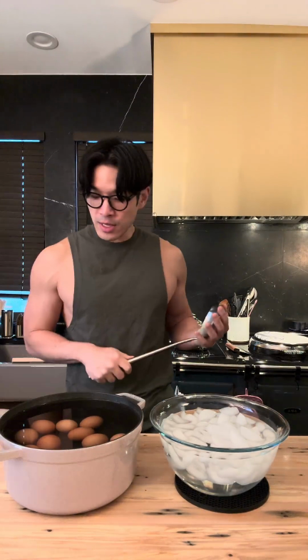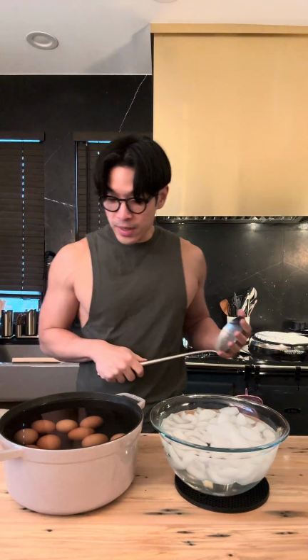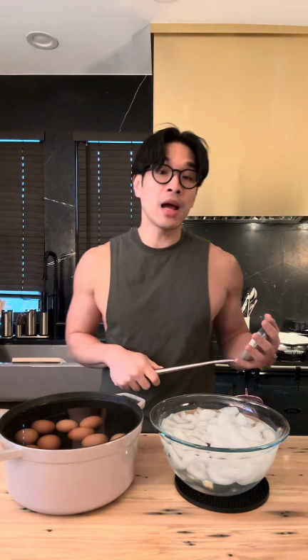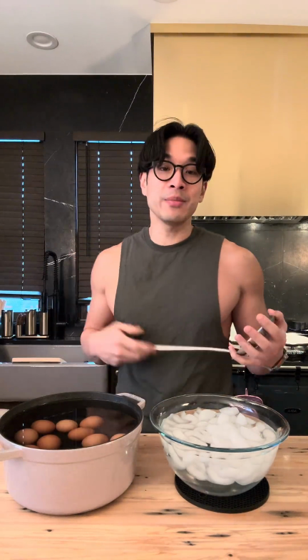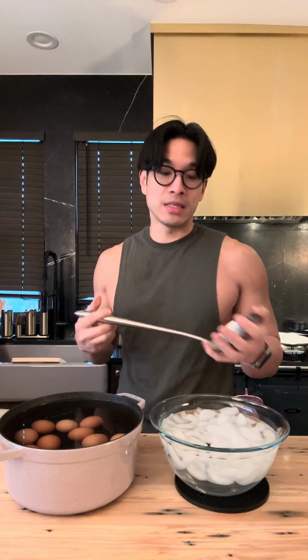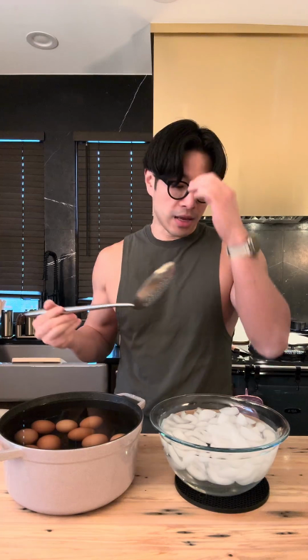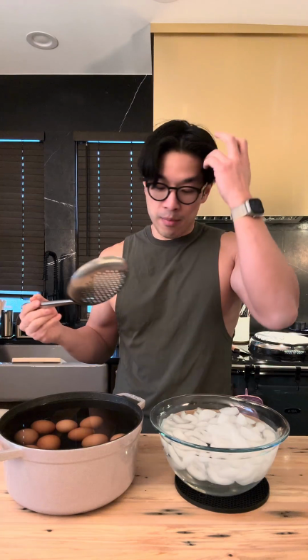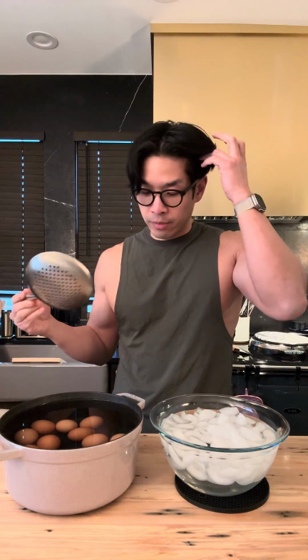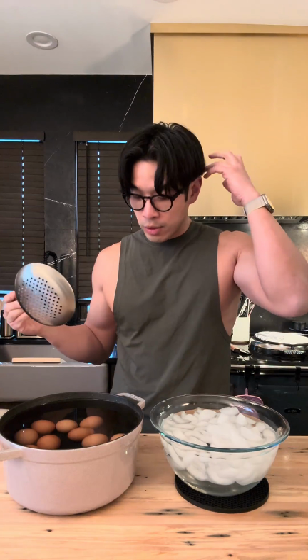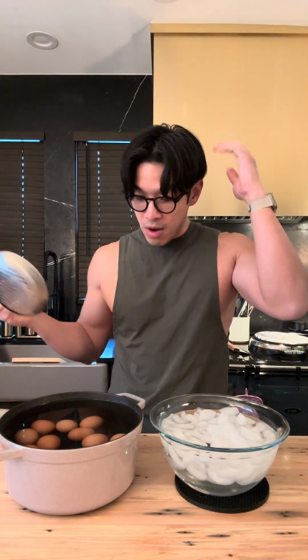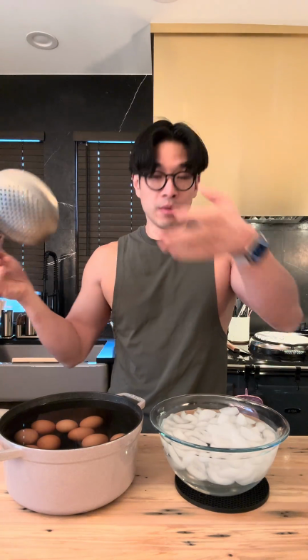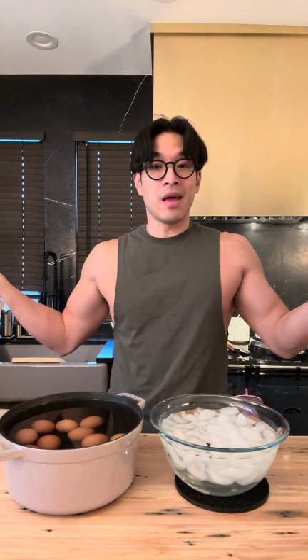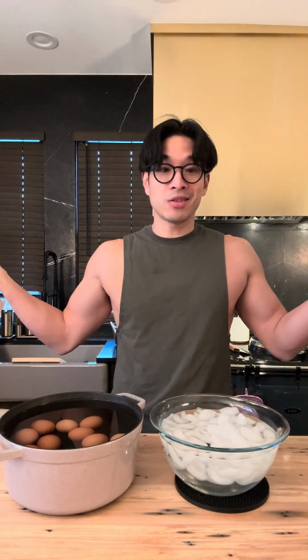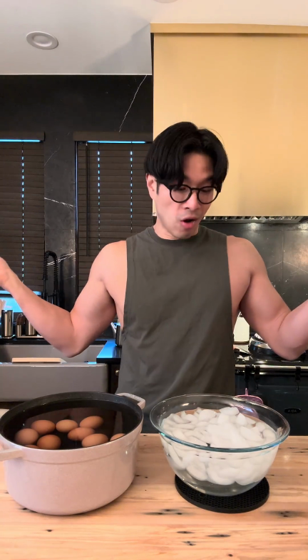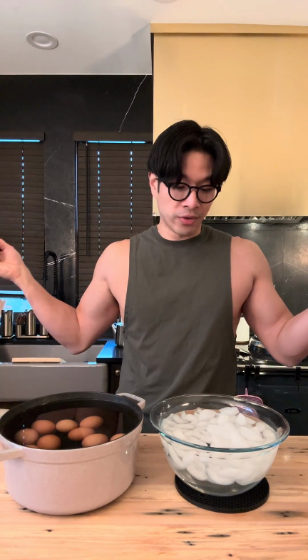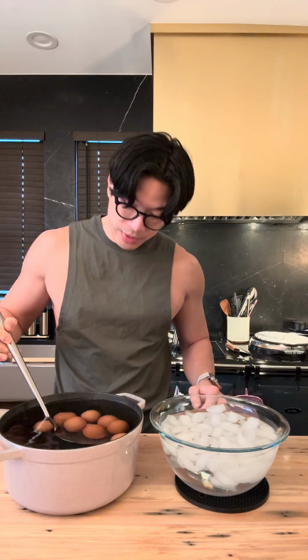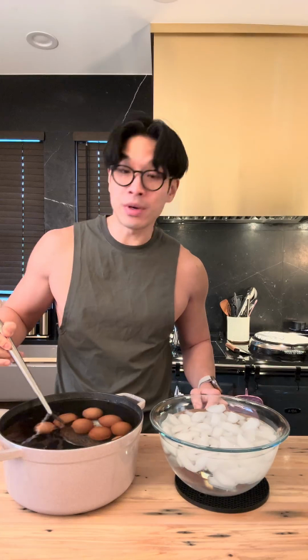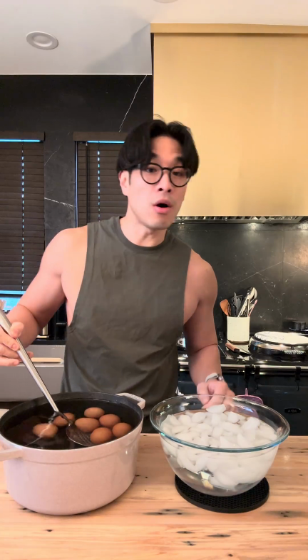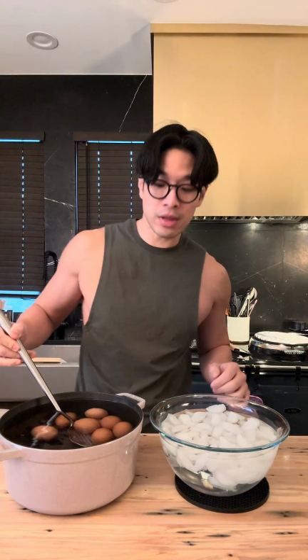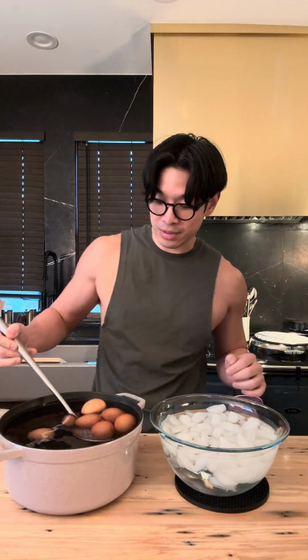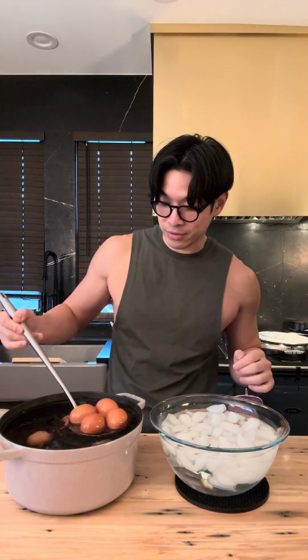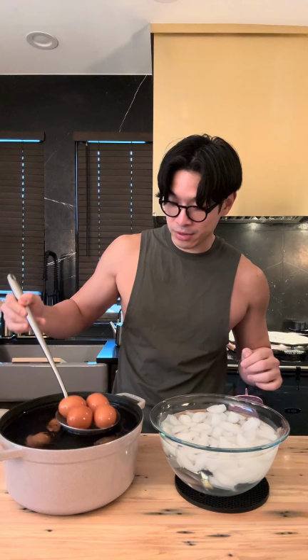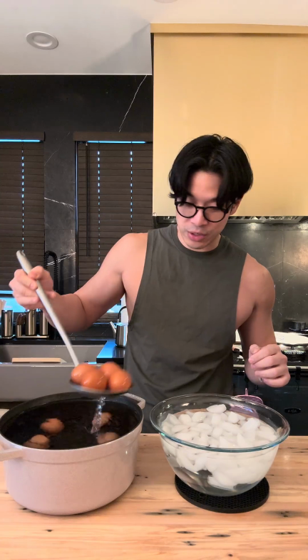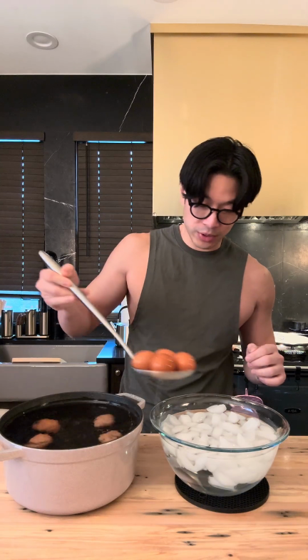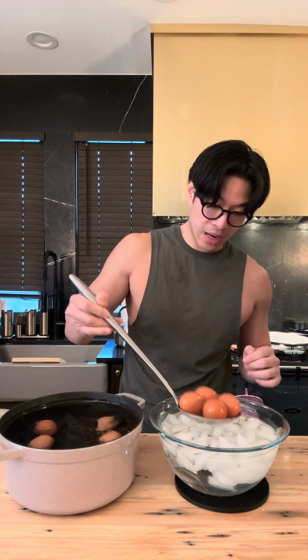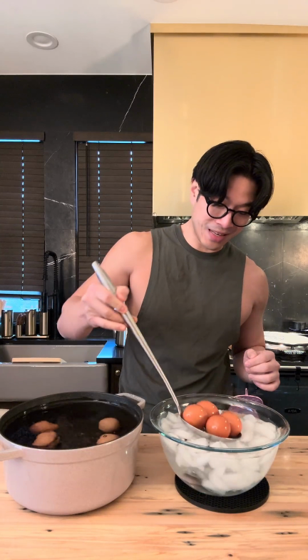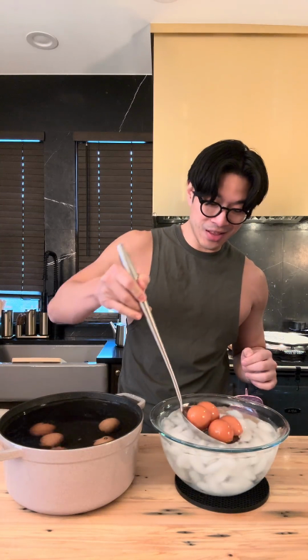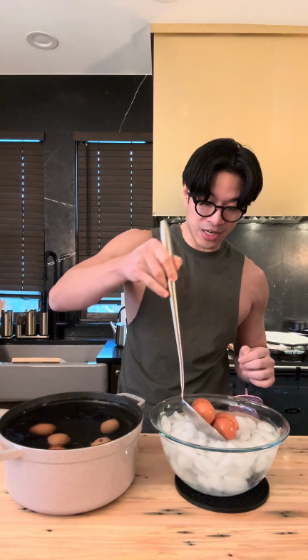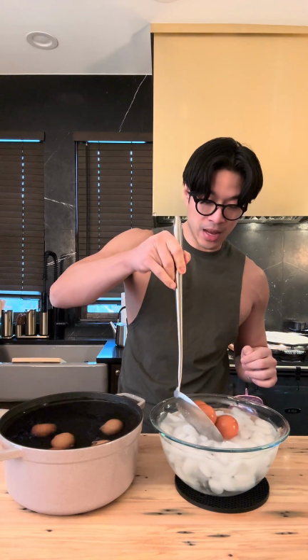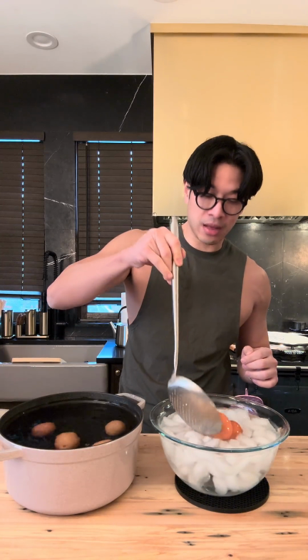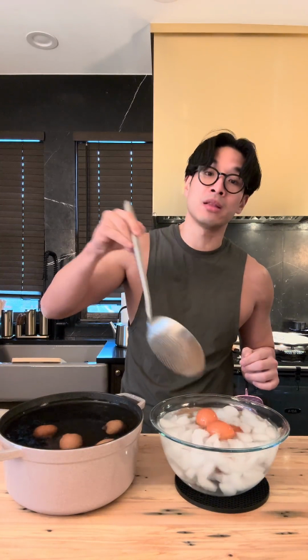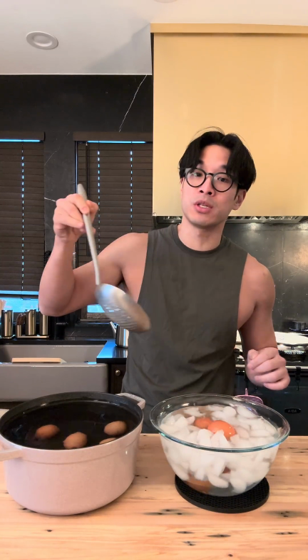It's been 90 minutes. I came back from a workout and my eggs are all done. So now all that there's left to do is put your eggs in the ice bath and let them chill.